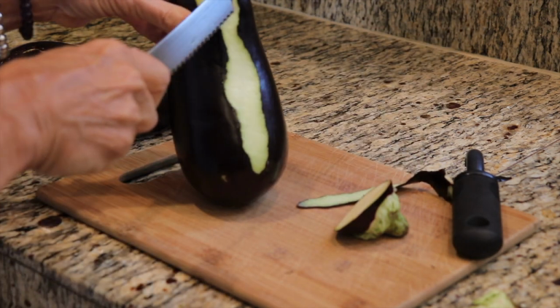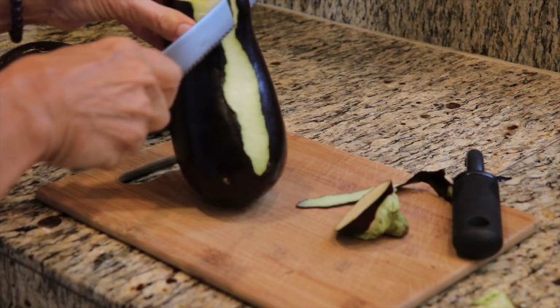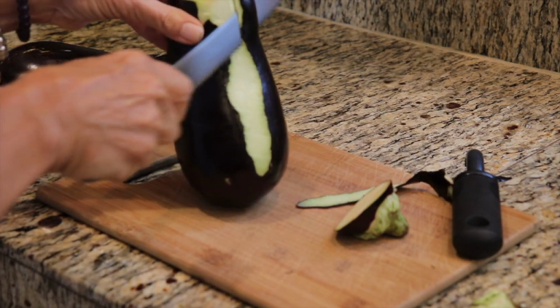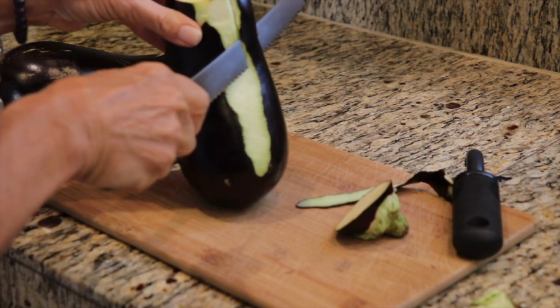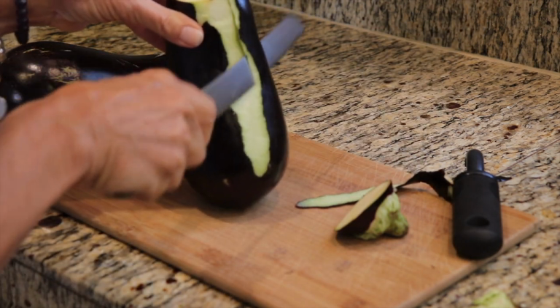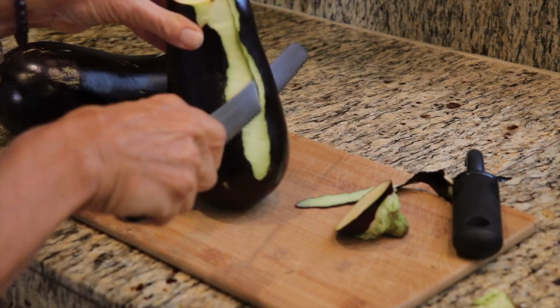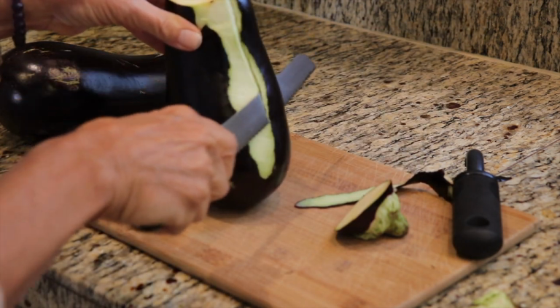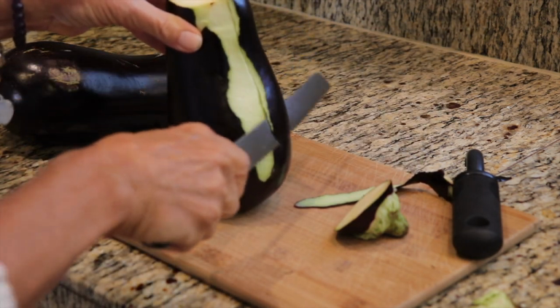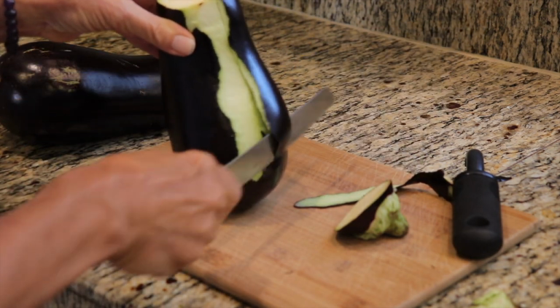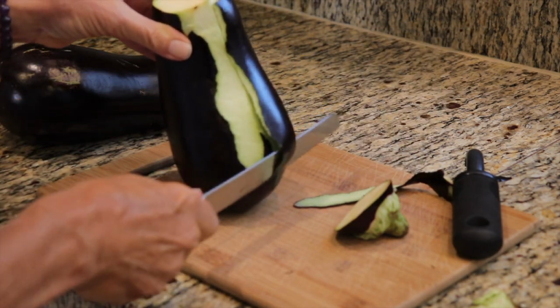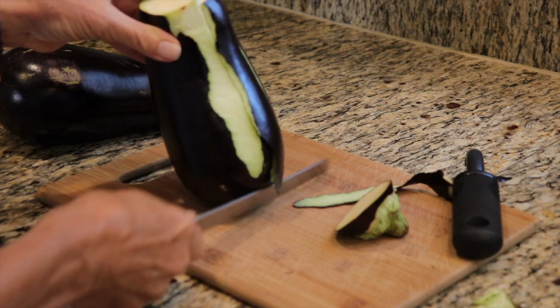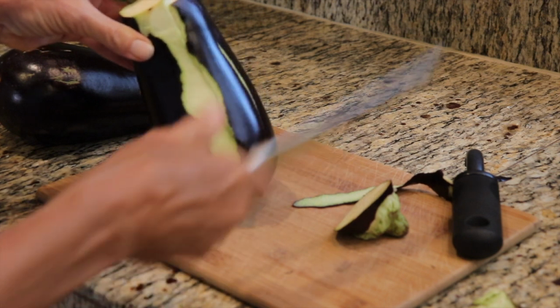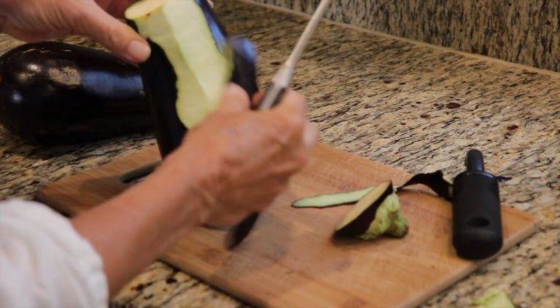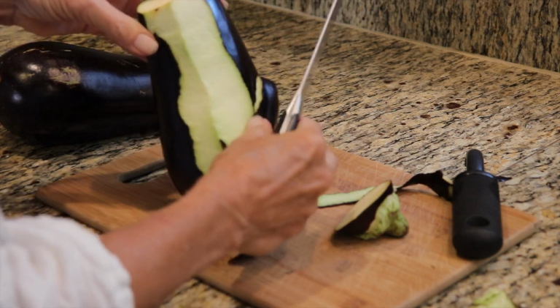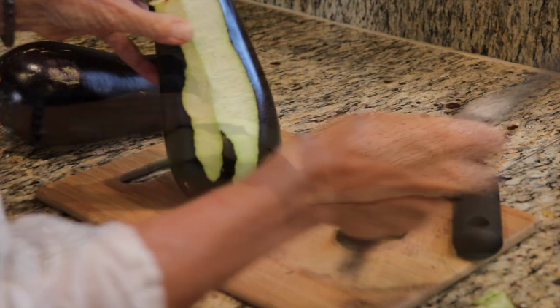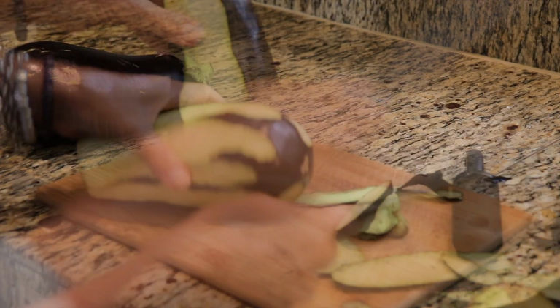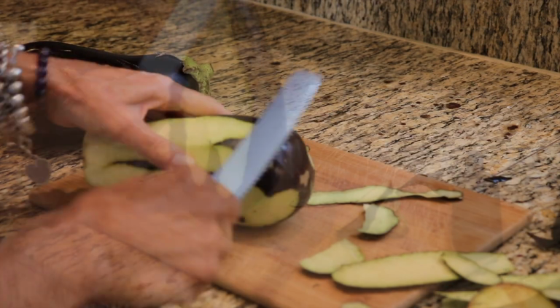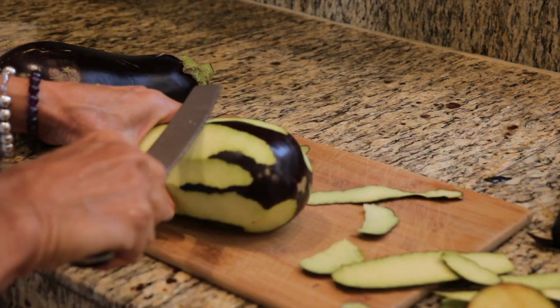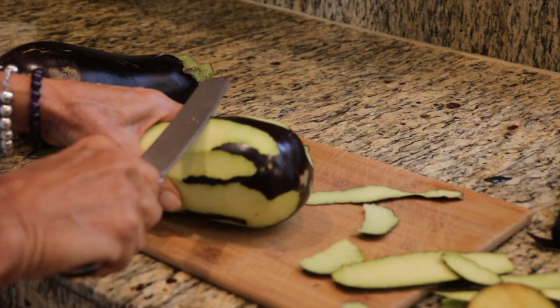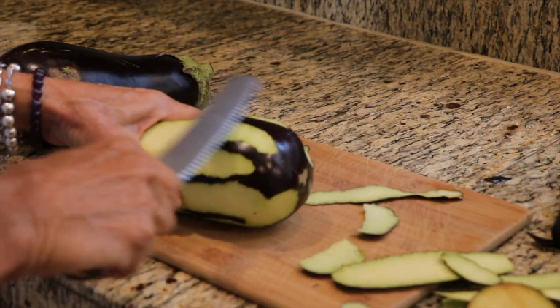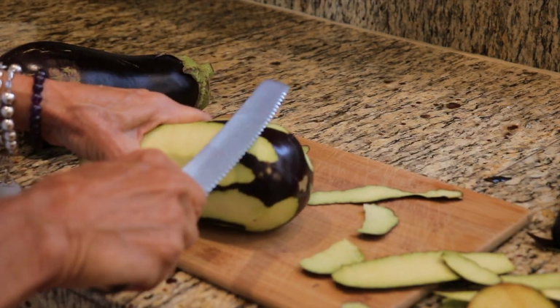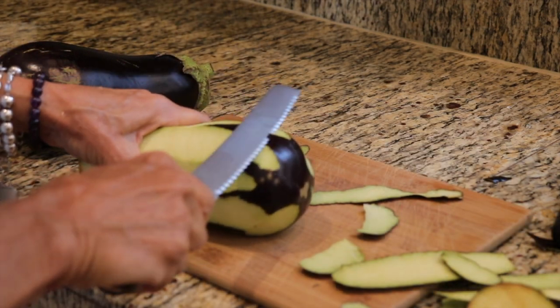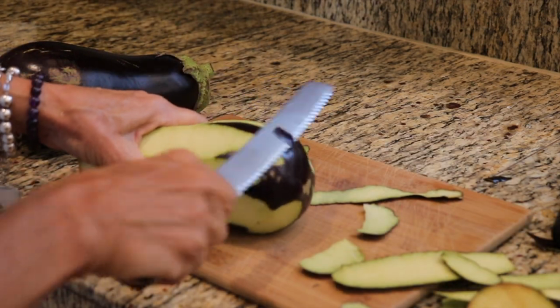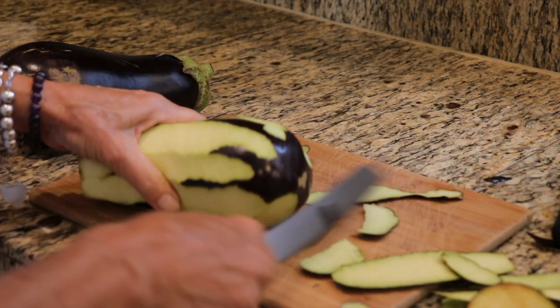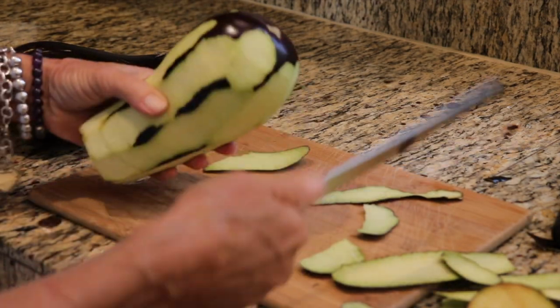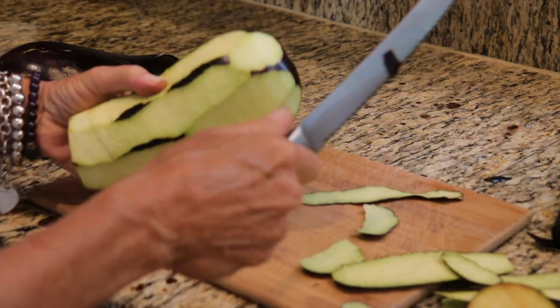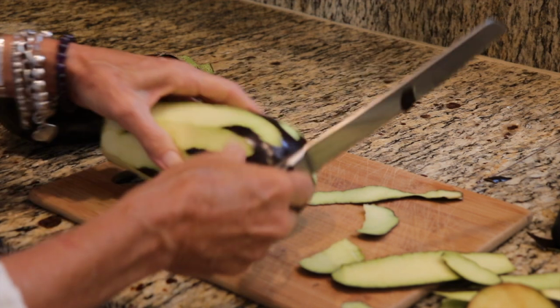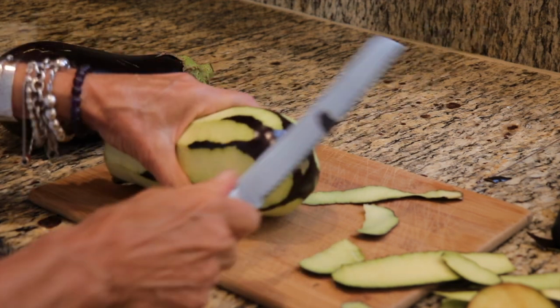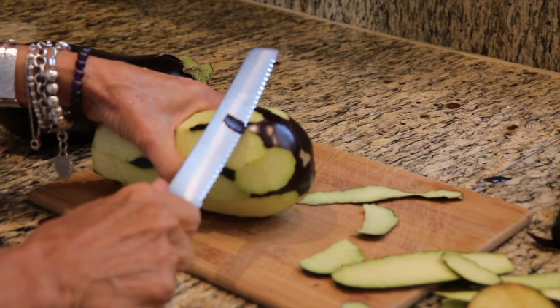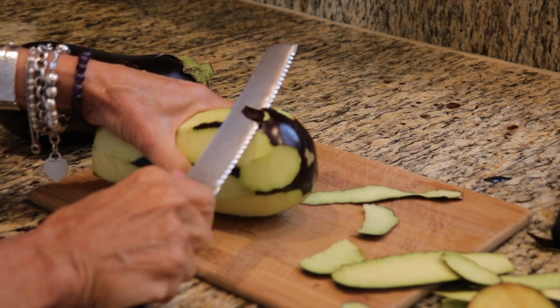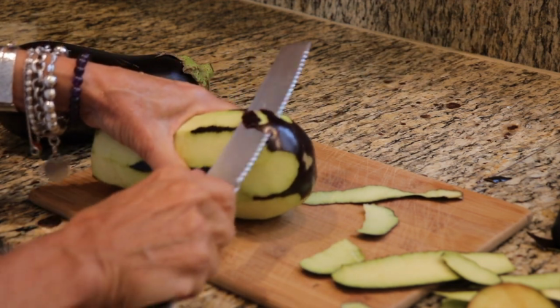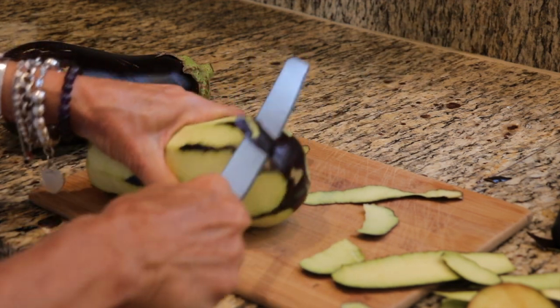Keeping the skin on changes the texture slightly after the eggplant's been cooked — it's a little more firm. So if you prefer a firmer texture on your eggplant, skin on.